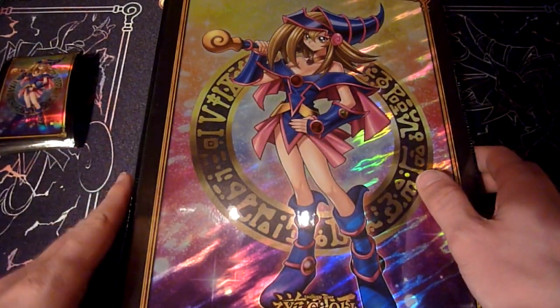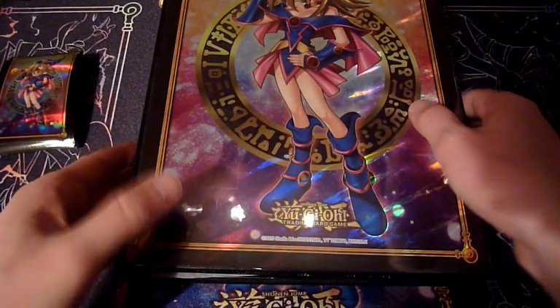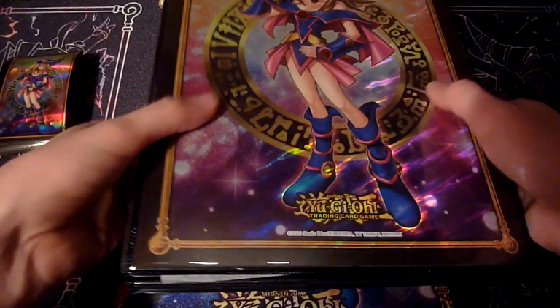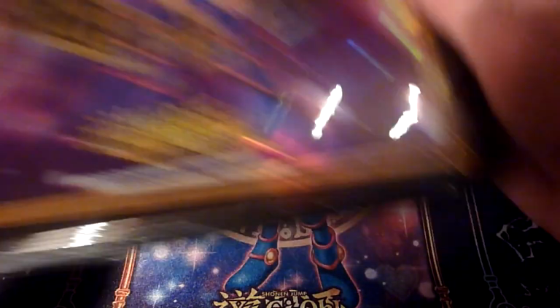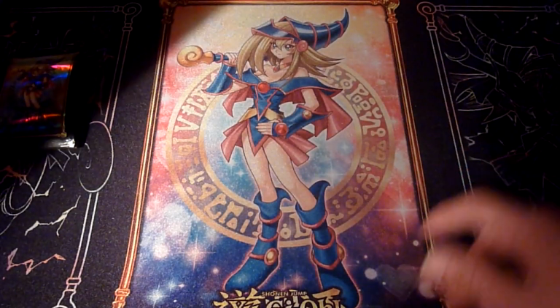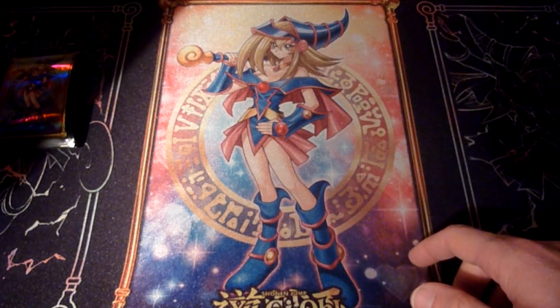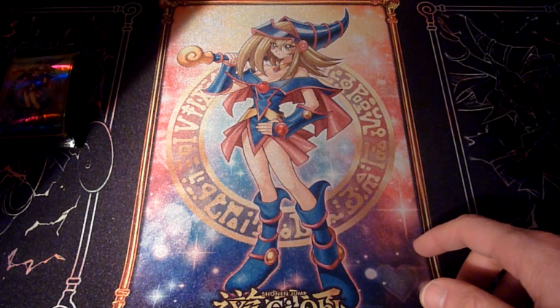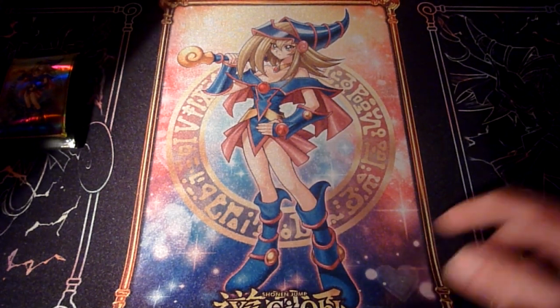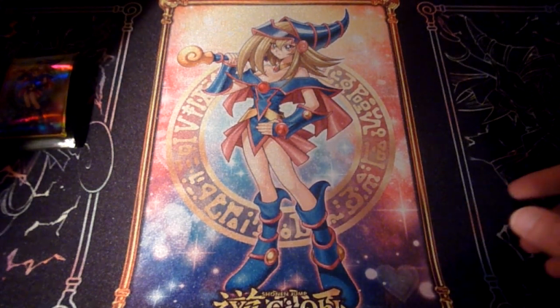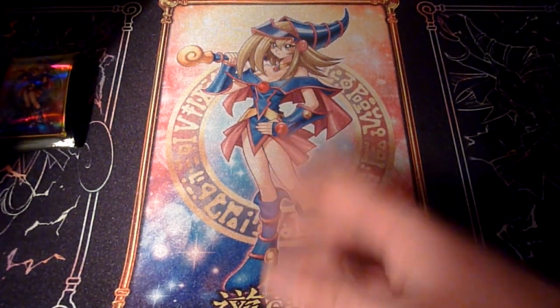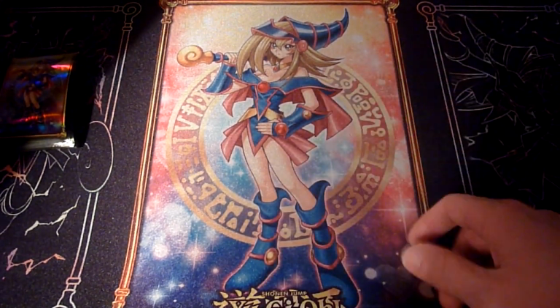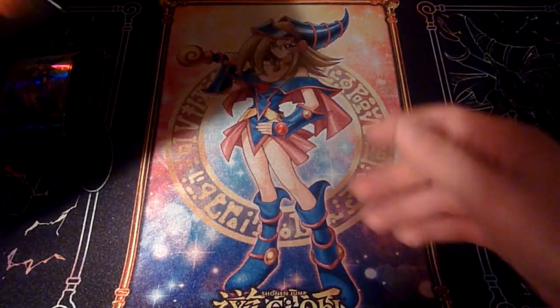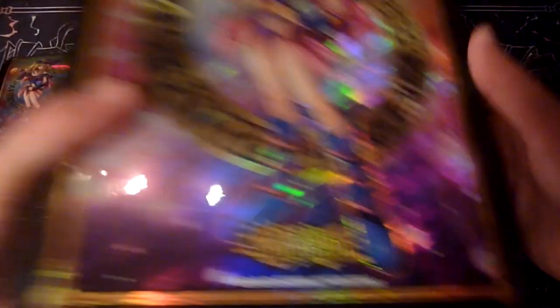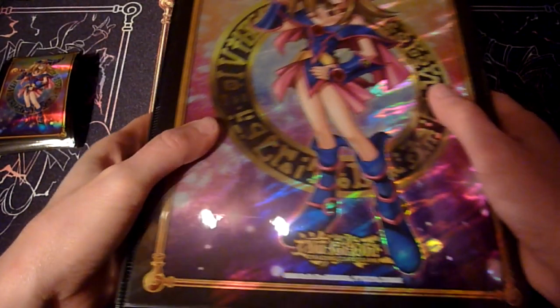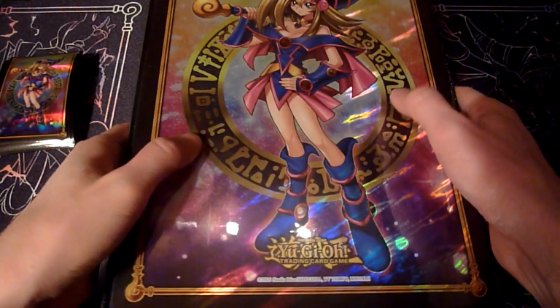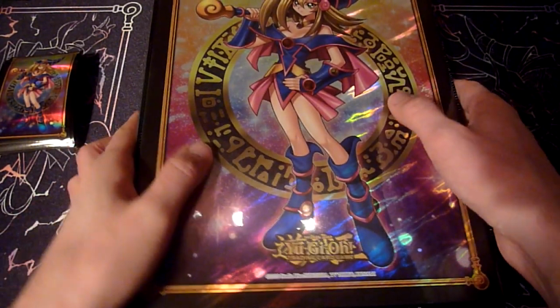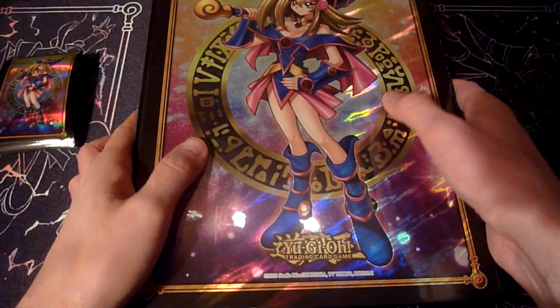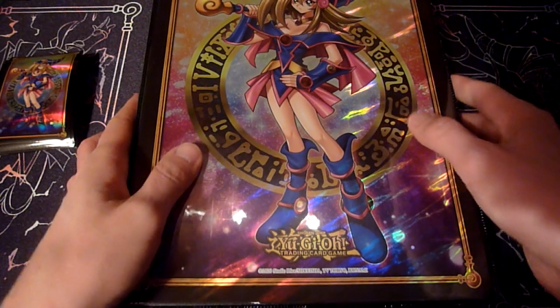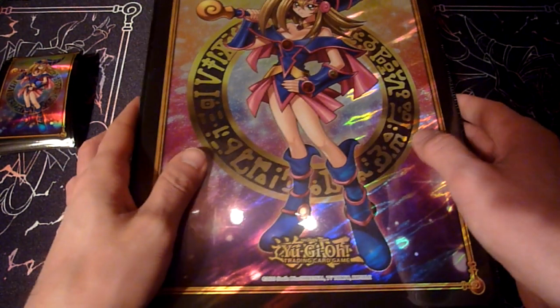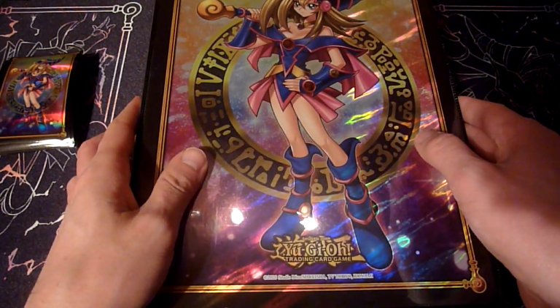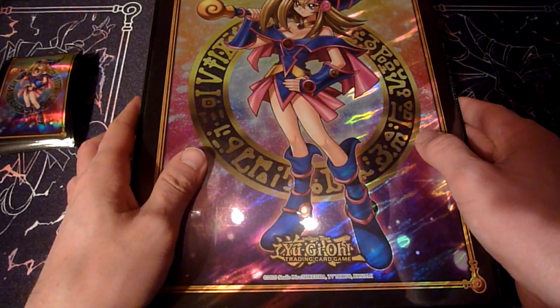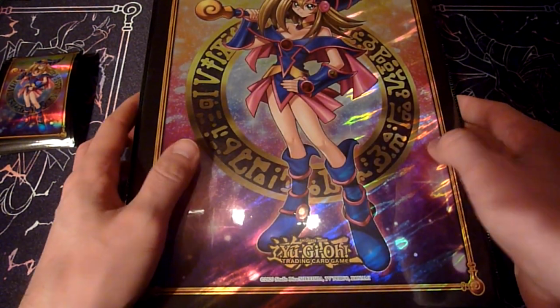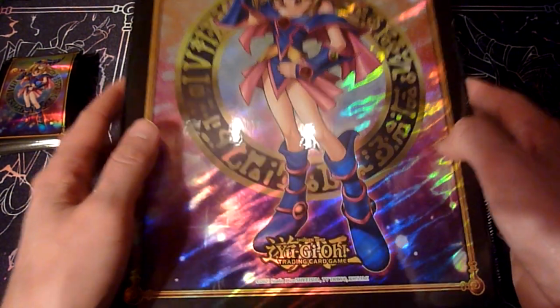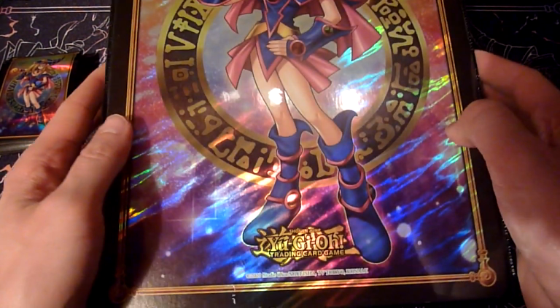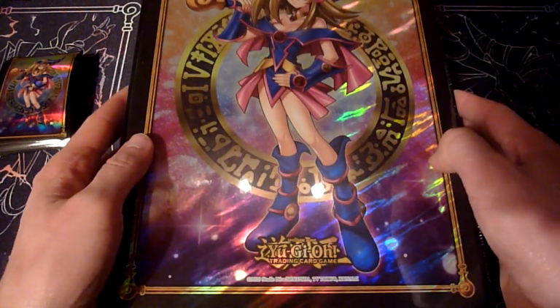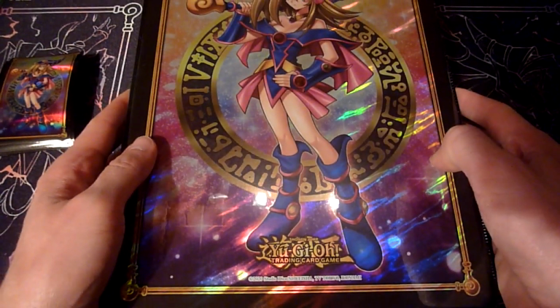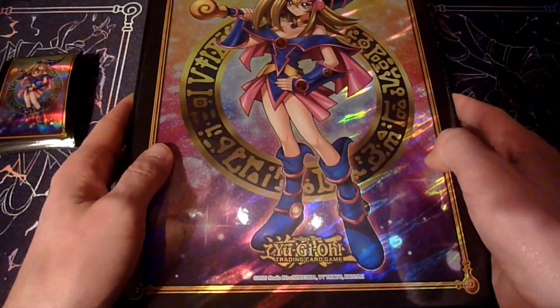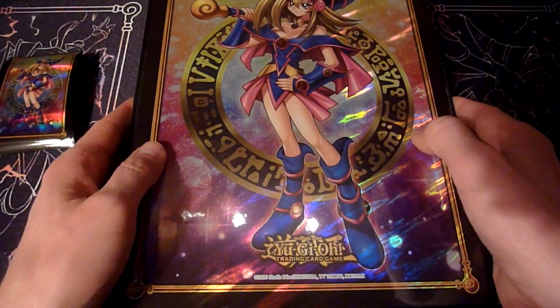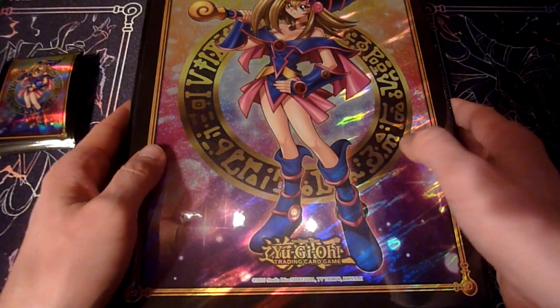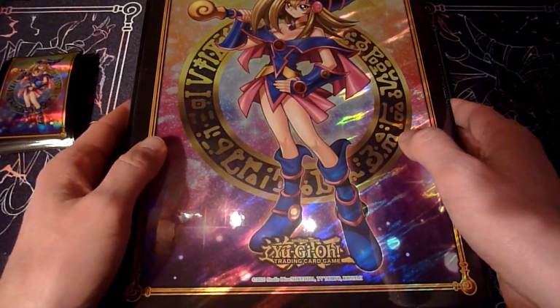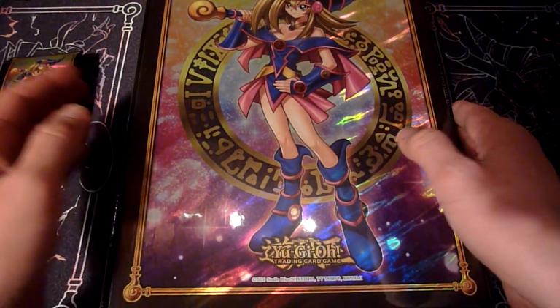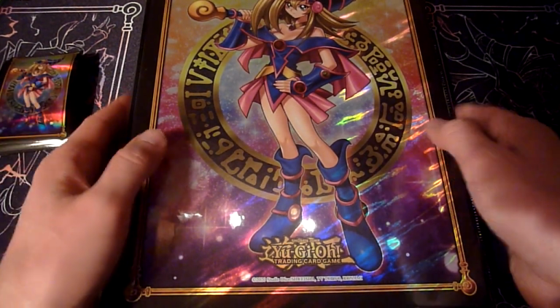And then there's the playmat, which is okay as well, but not more and nothing less. But what let me down is the comparison between other binders and other sleeves that Konami produced in recent years.